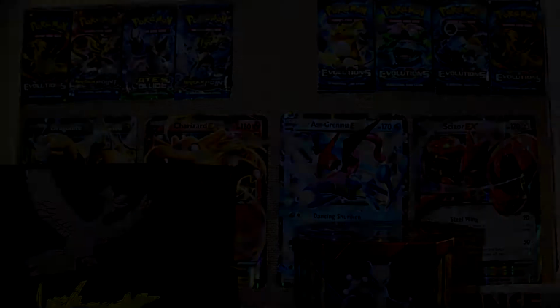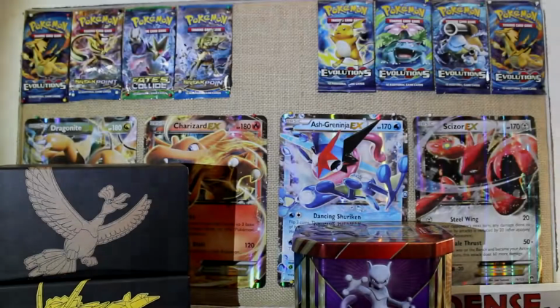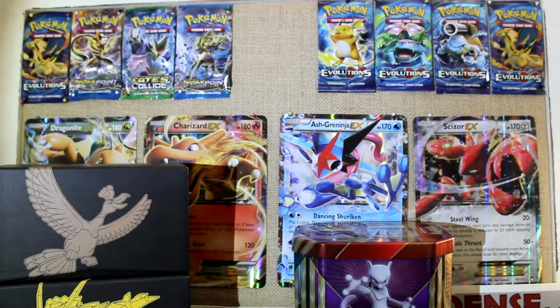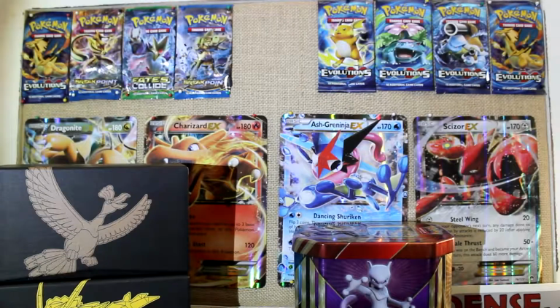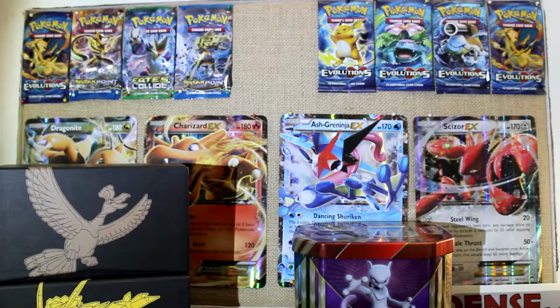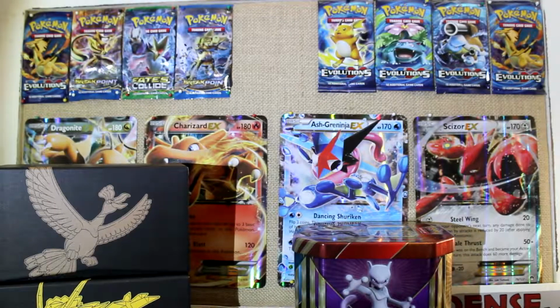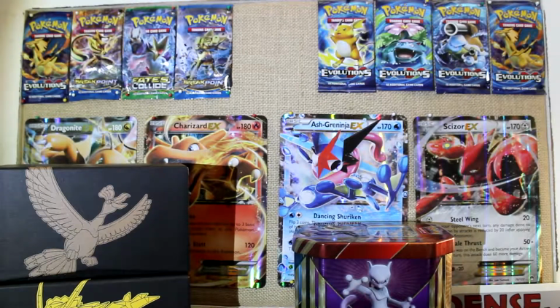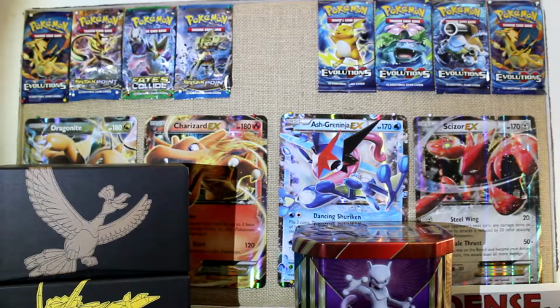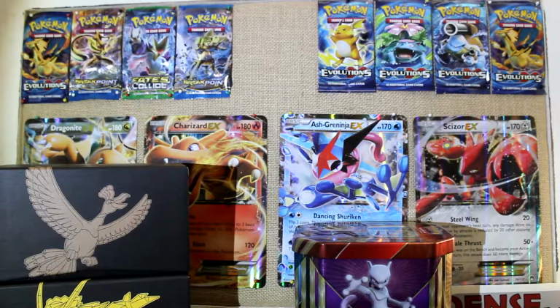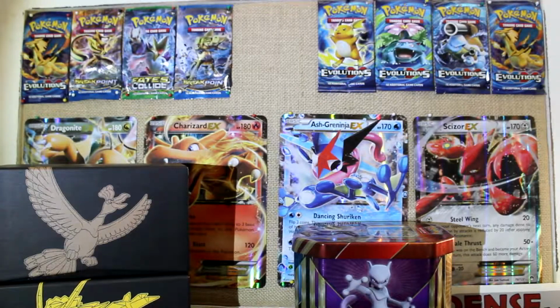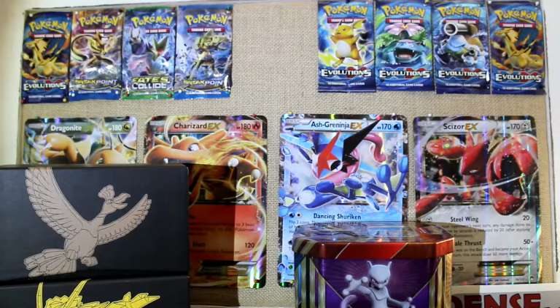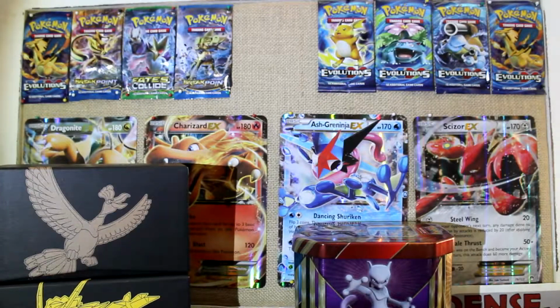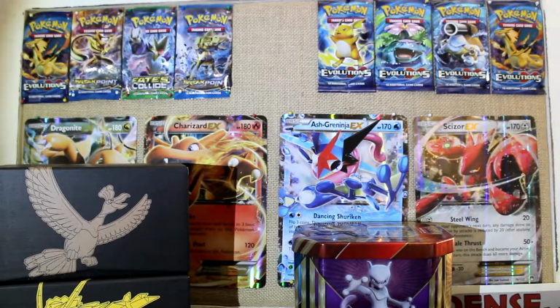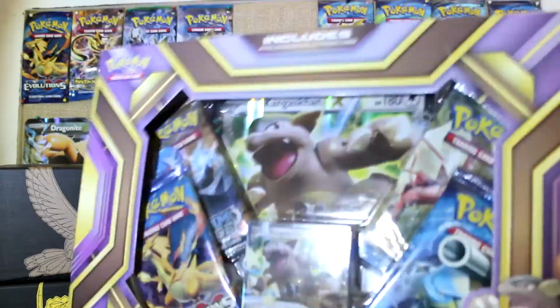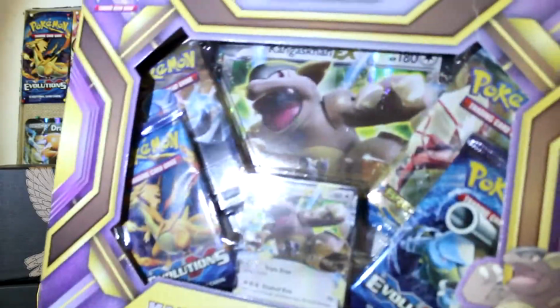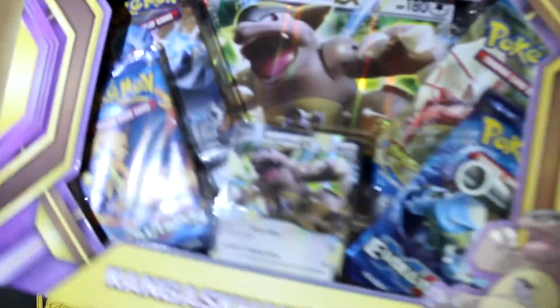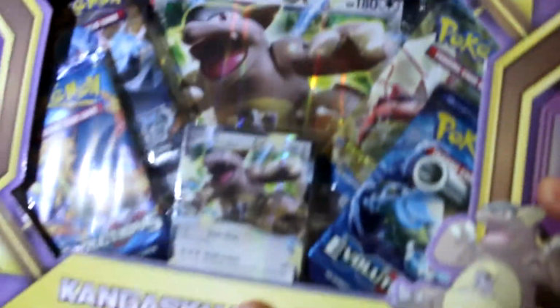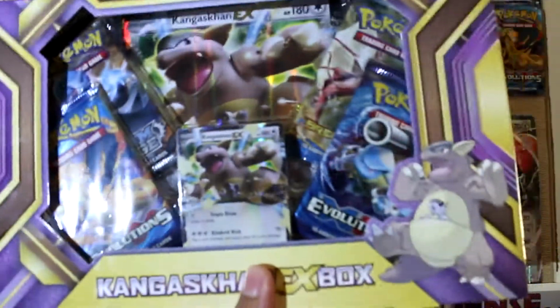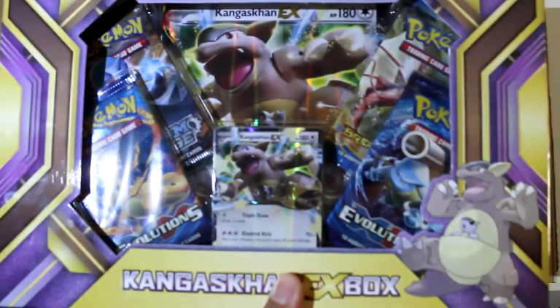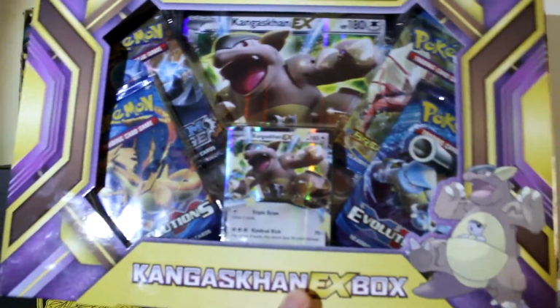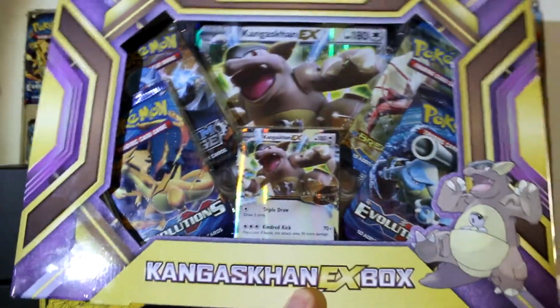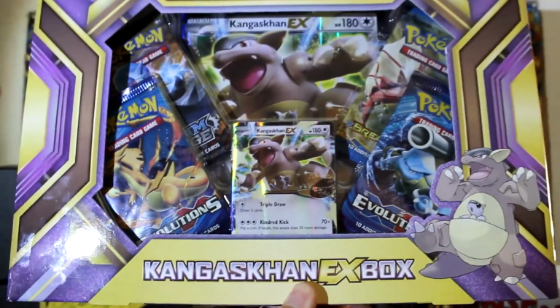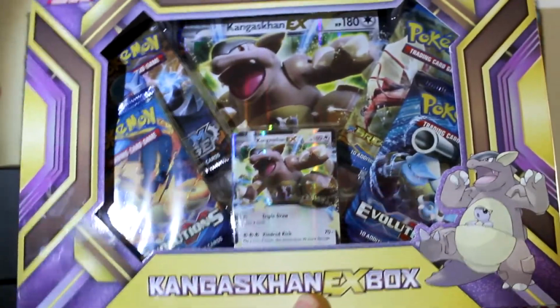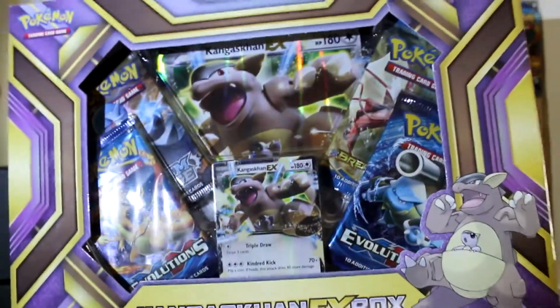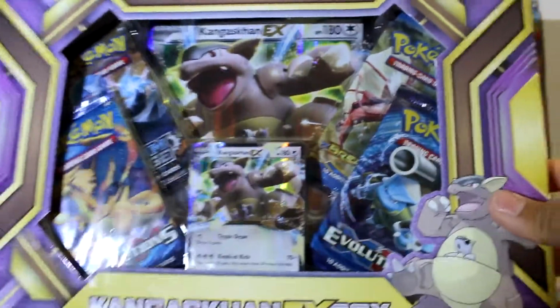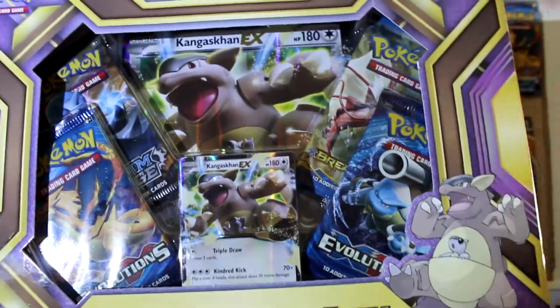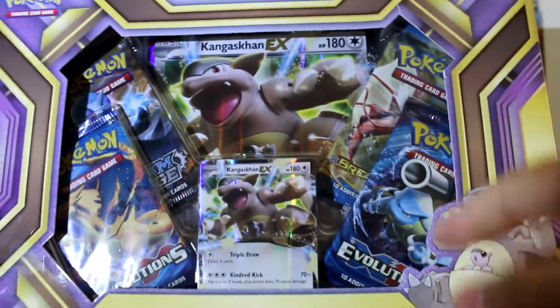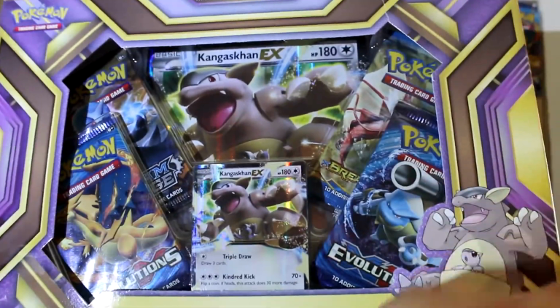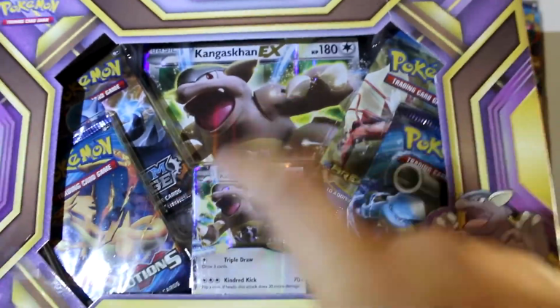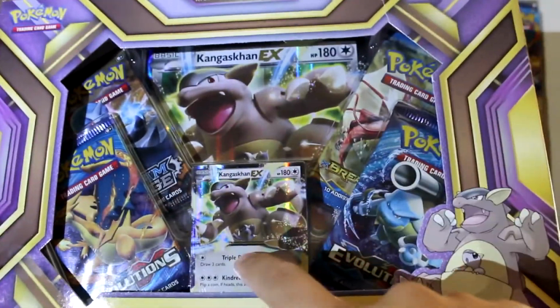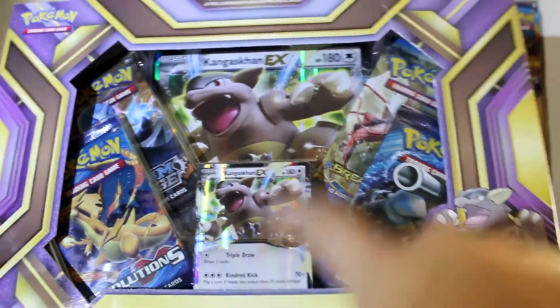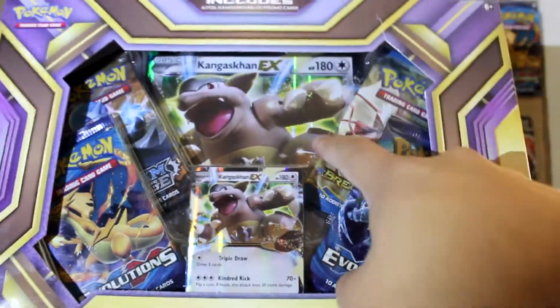What's going on guys, Connor here from Mega Unboxings. Today we have a short little video of a Kangaskhan EX box. It comes with four booster packs, a promo card, and an oversized promo card.